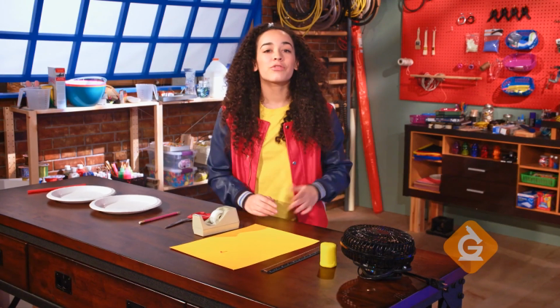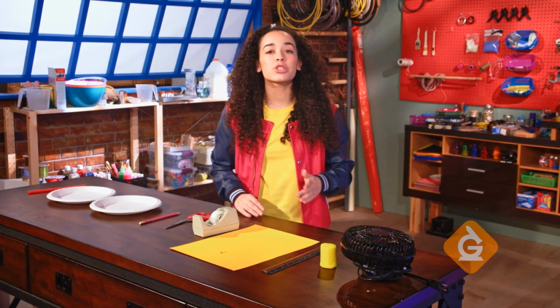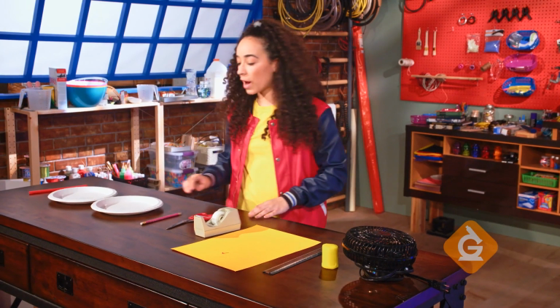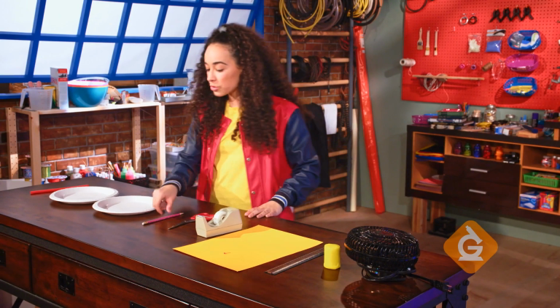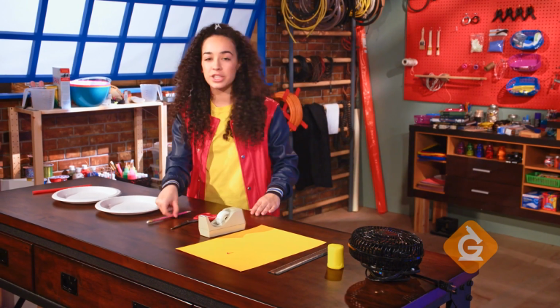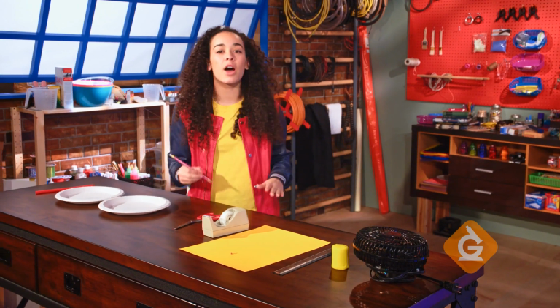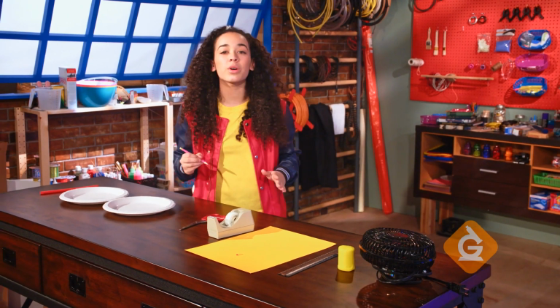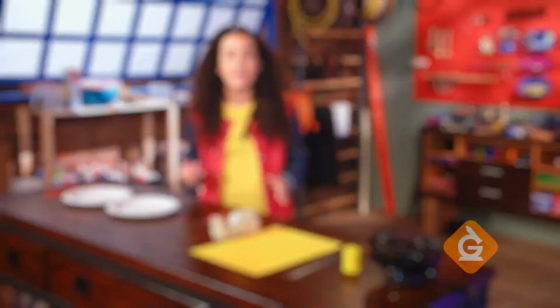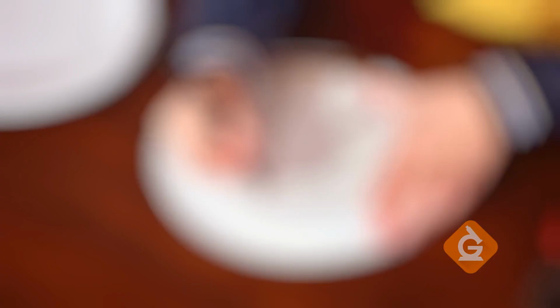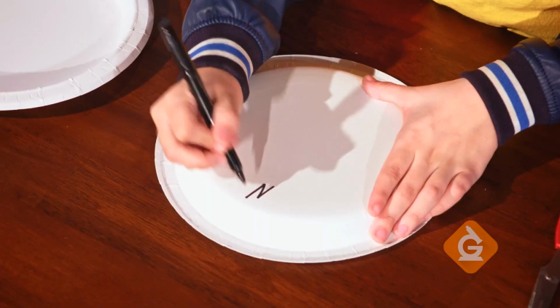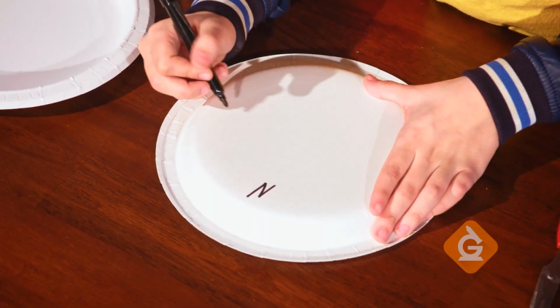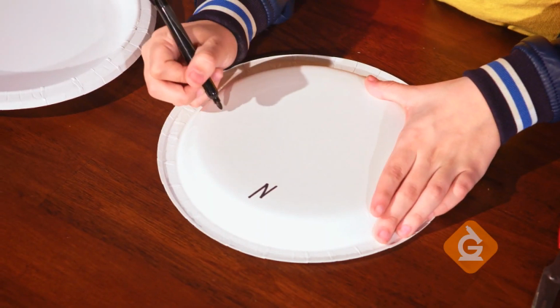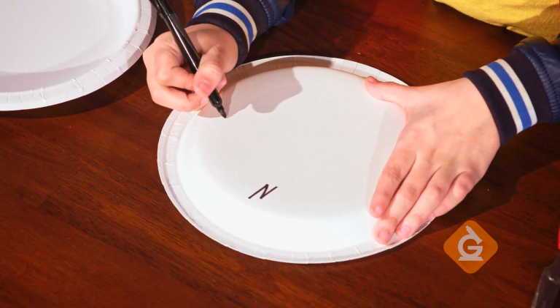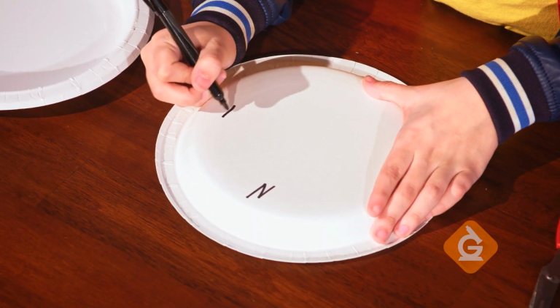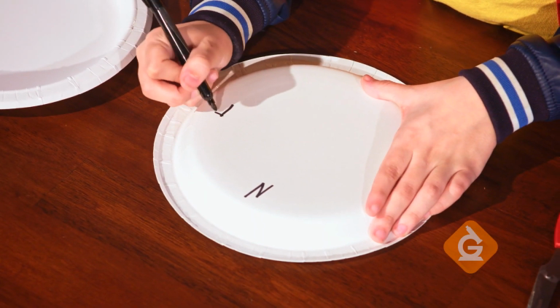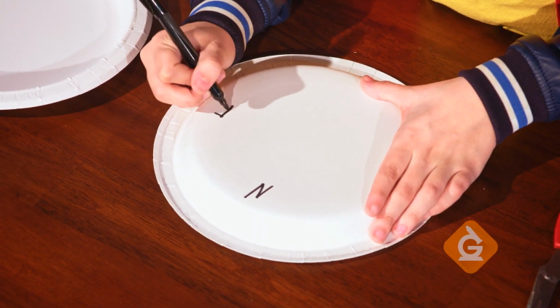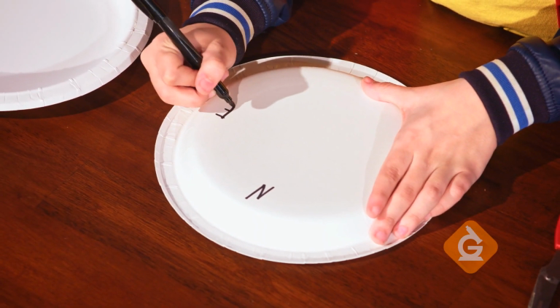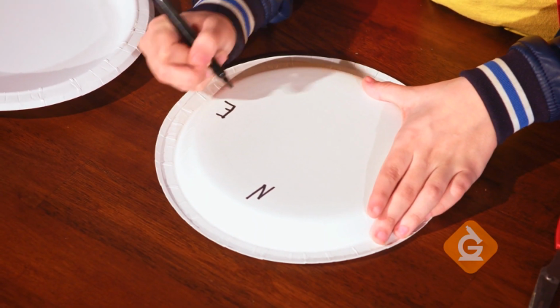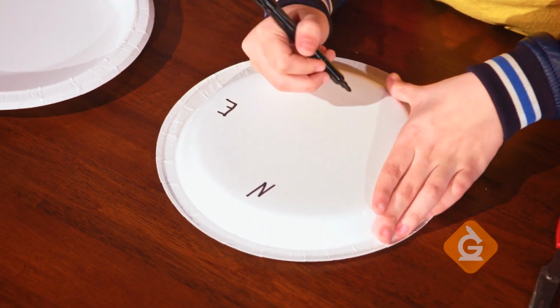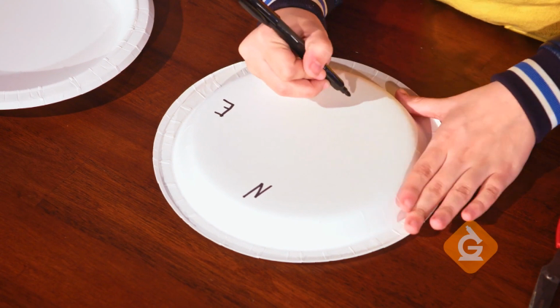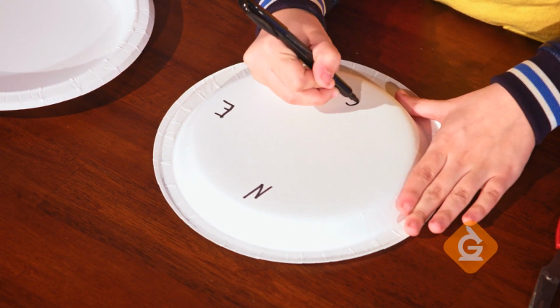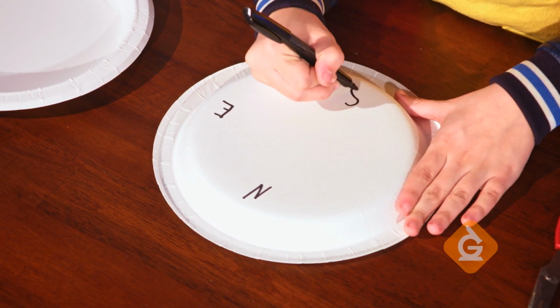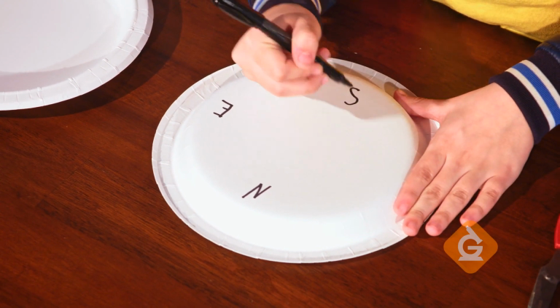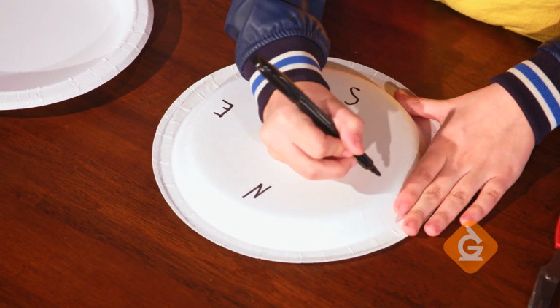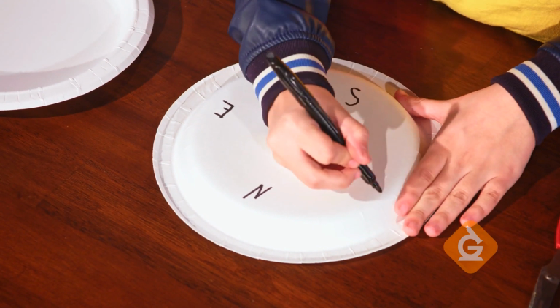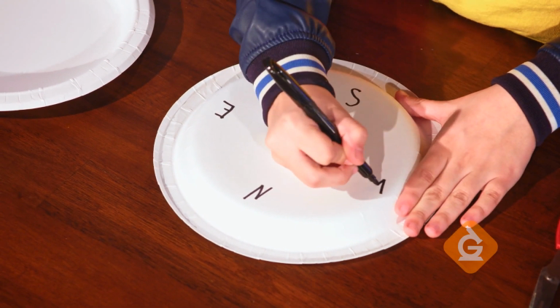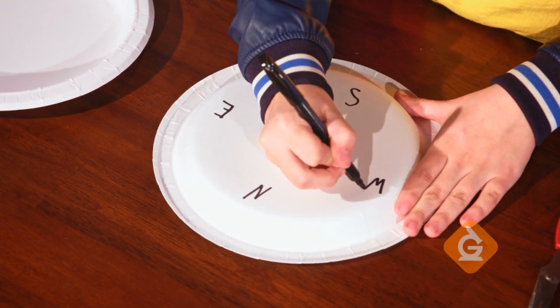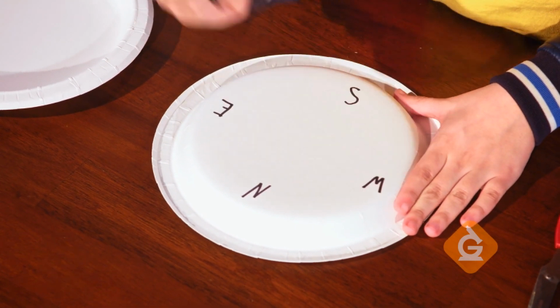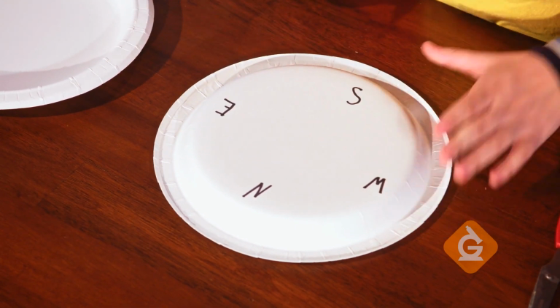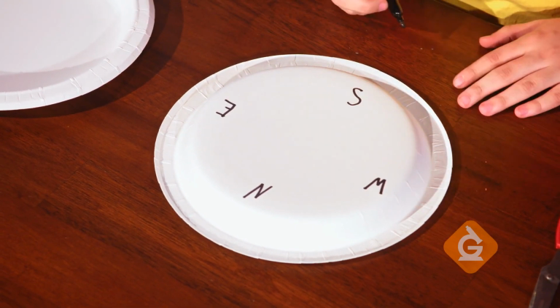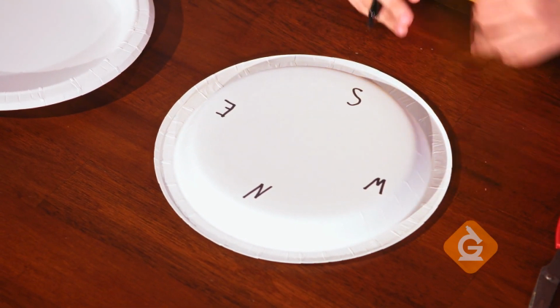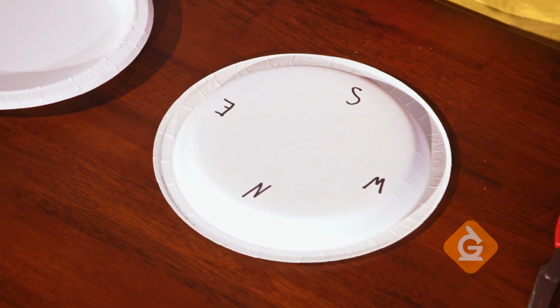First, write the directions of north, south, east, and west along the edges of an upturned paper plate. Make sure the letters are spaced equally apart on the paper plate with the directions in the right order.